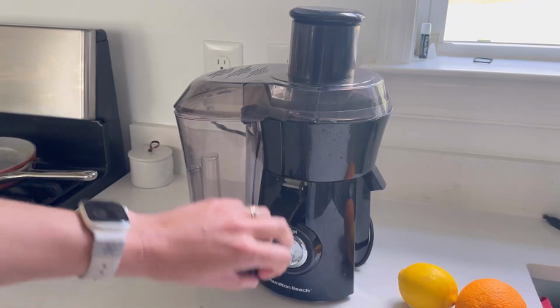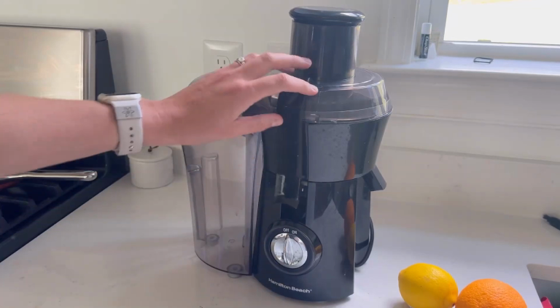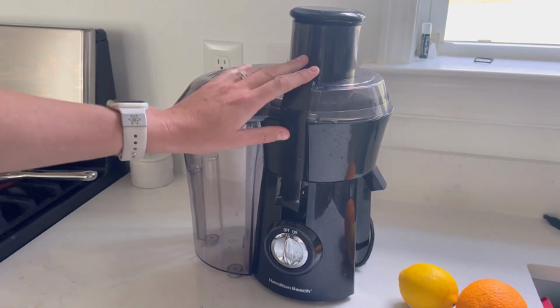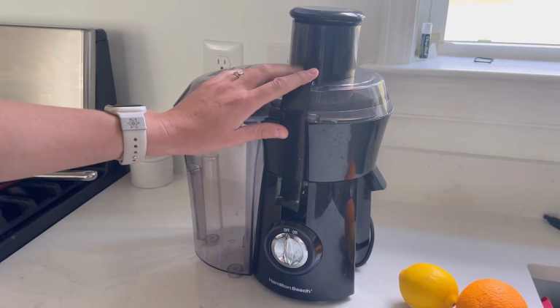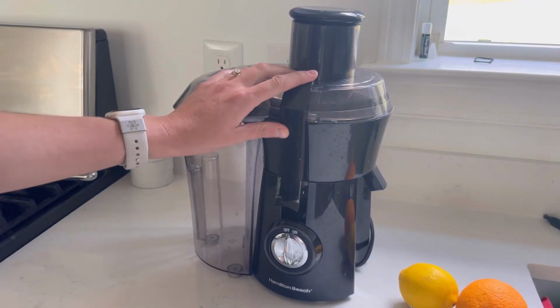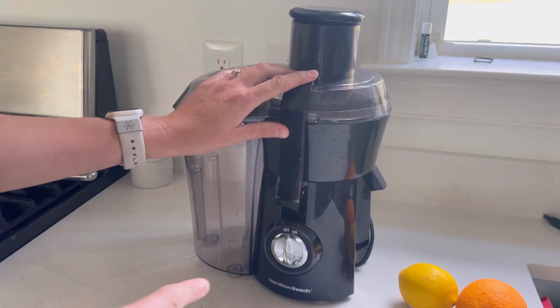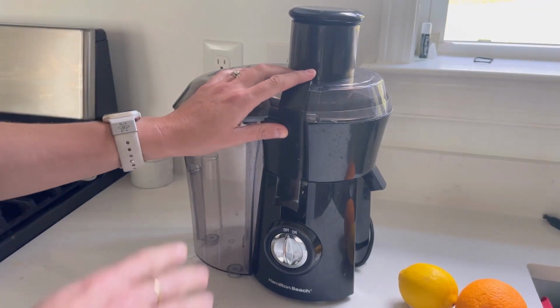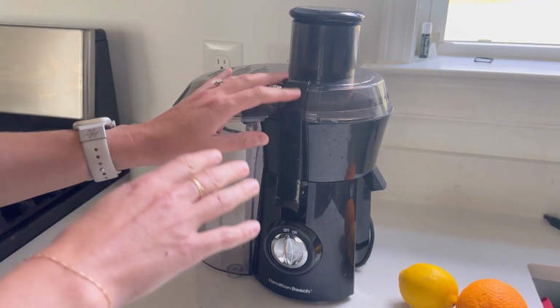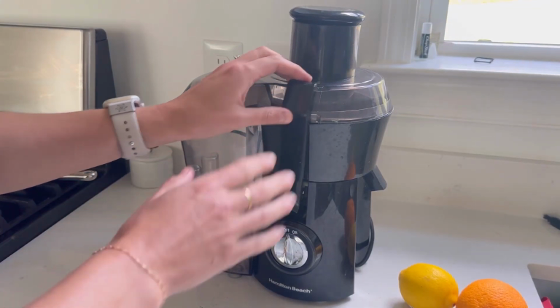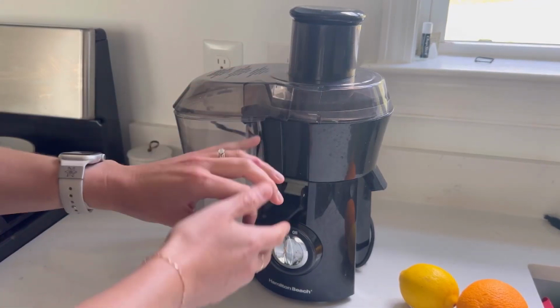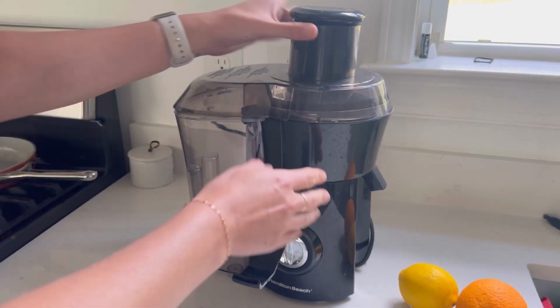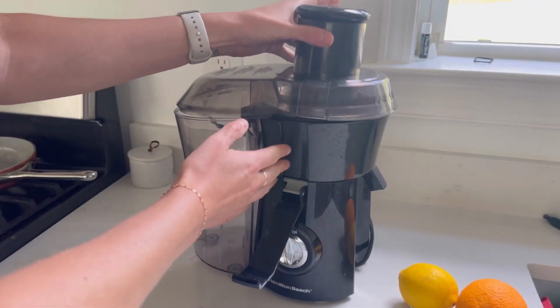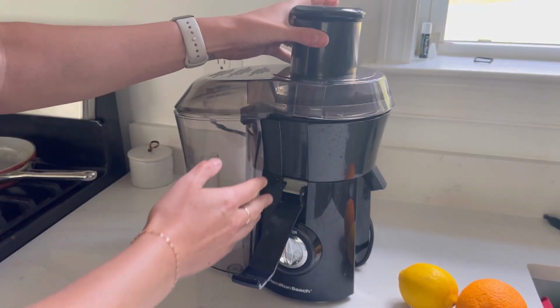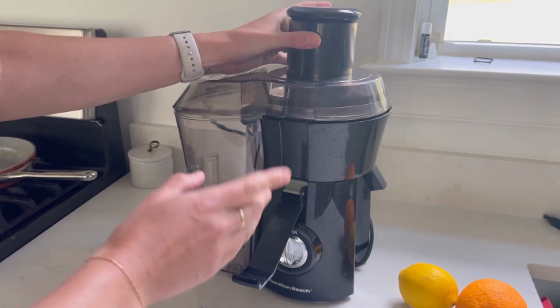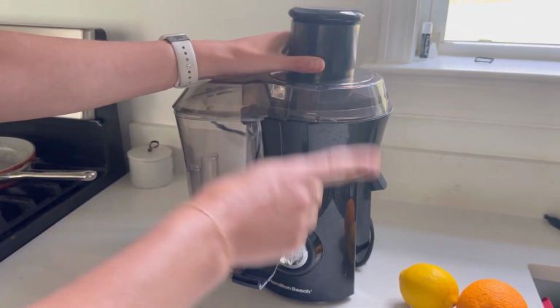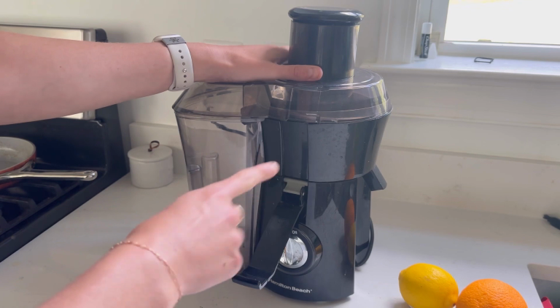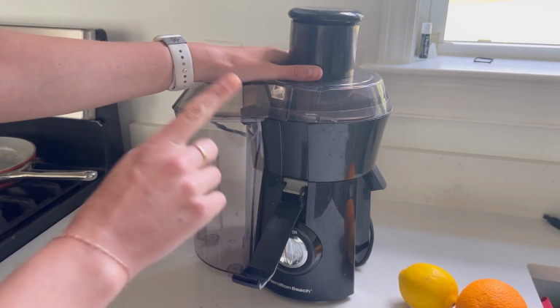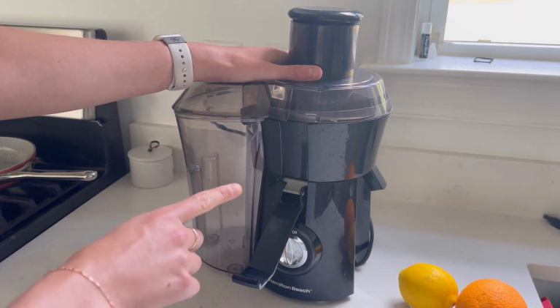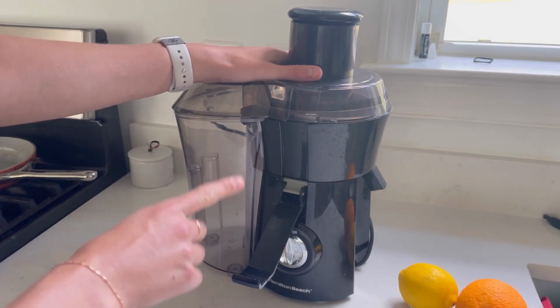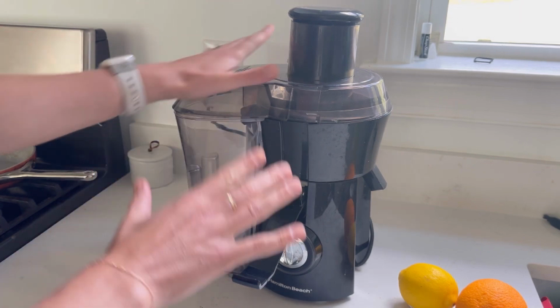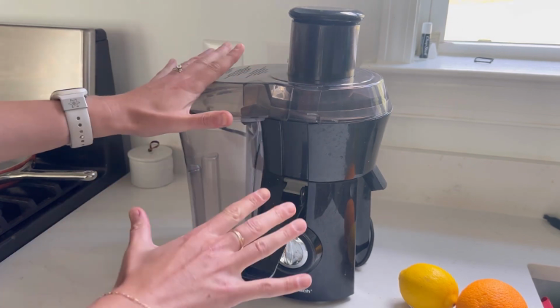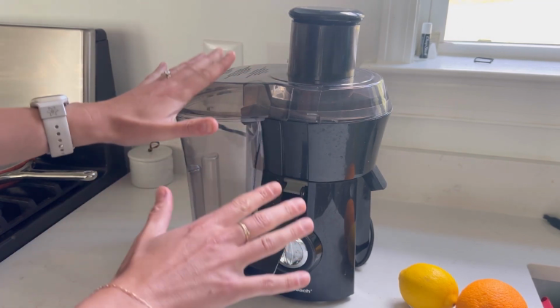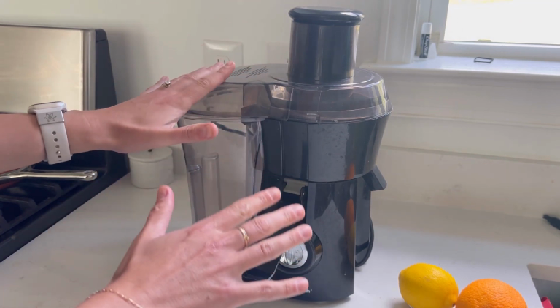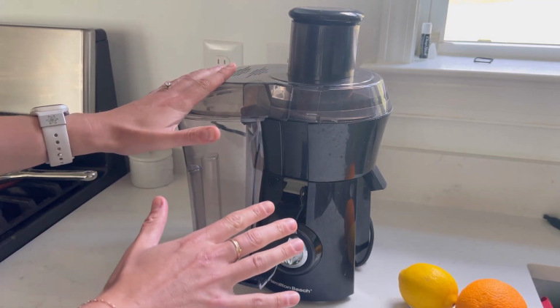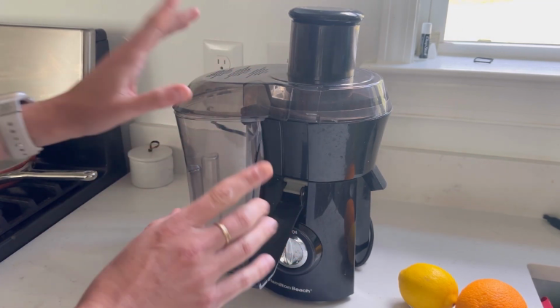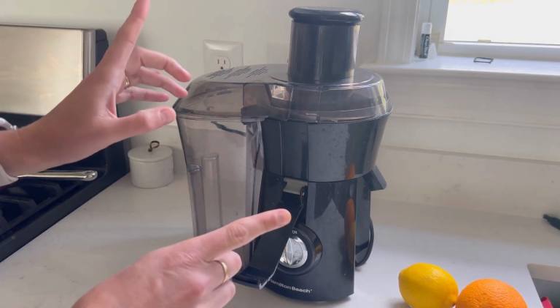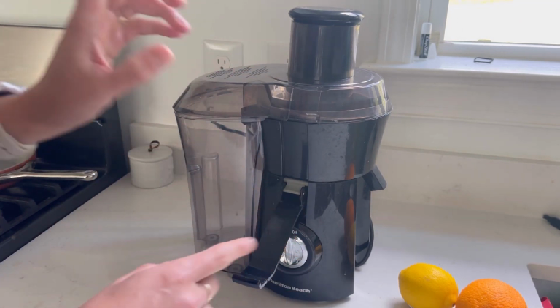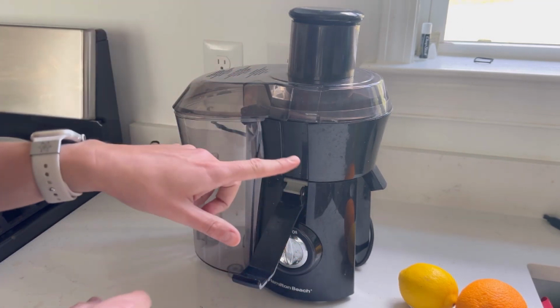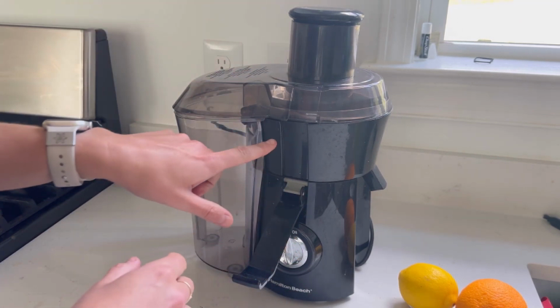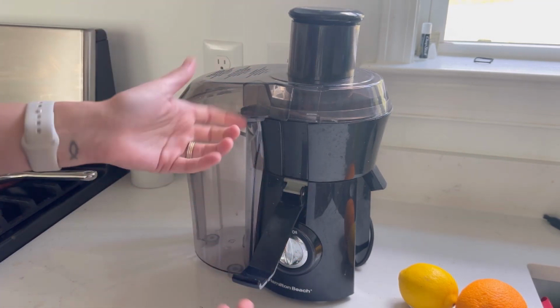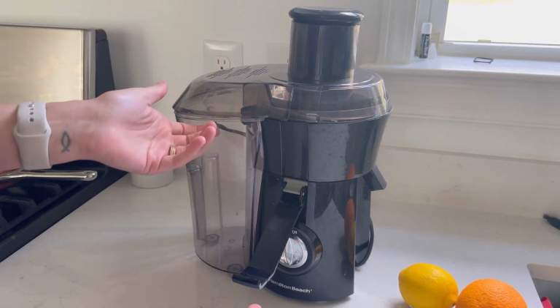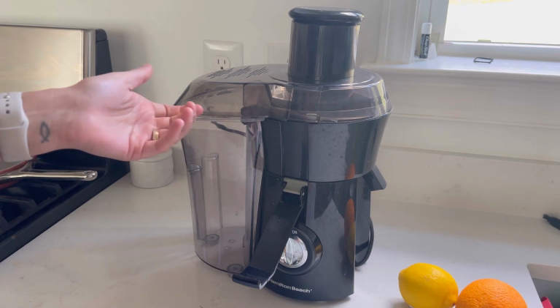This is the Hamilton Beach juicer. I'm going to show you how easy it is to put it together, a quick trick I use that makes cleaning so much easier, and also how I make some juice in here.